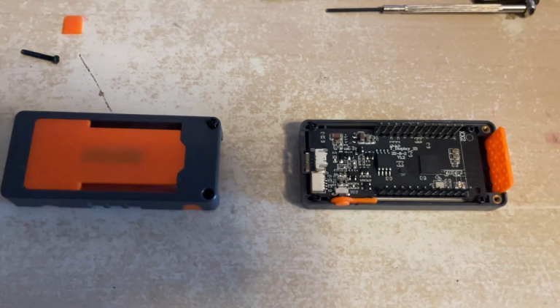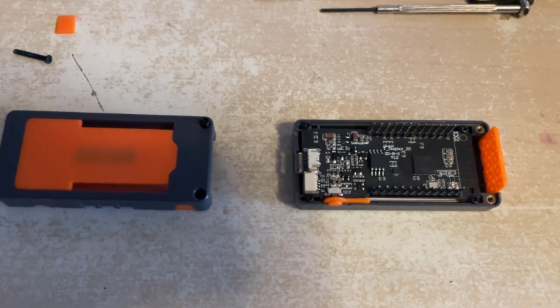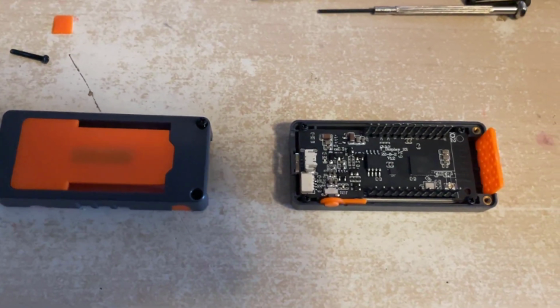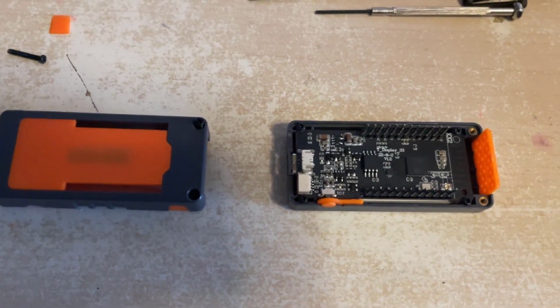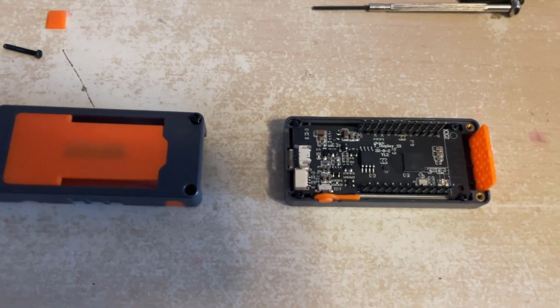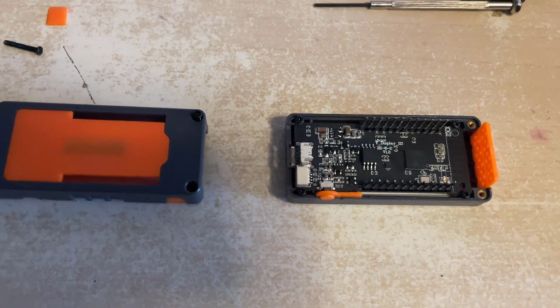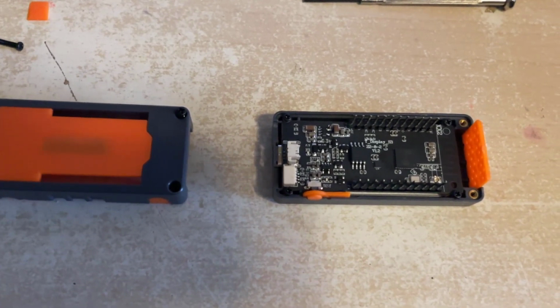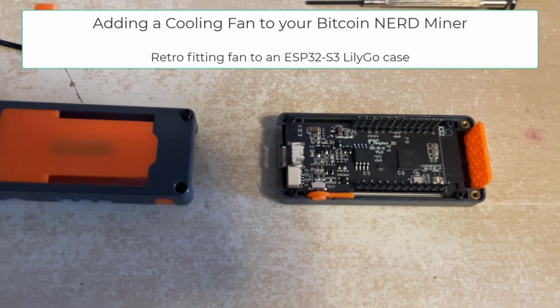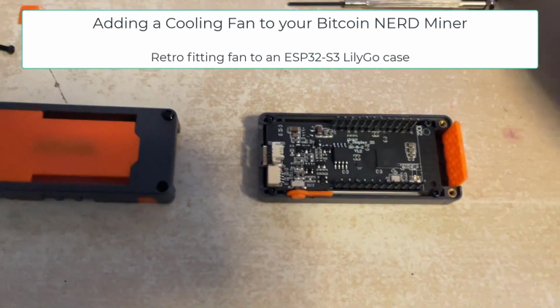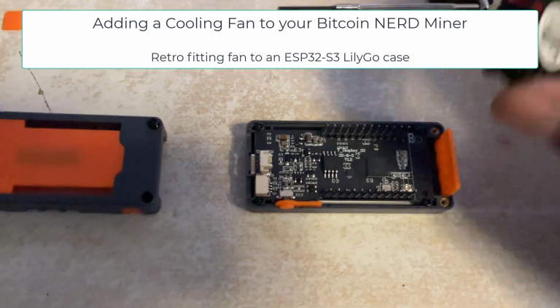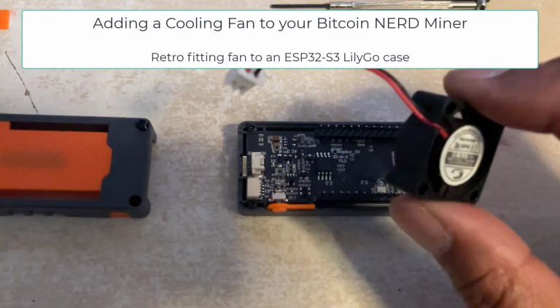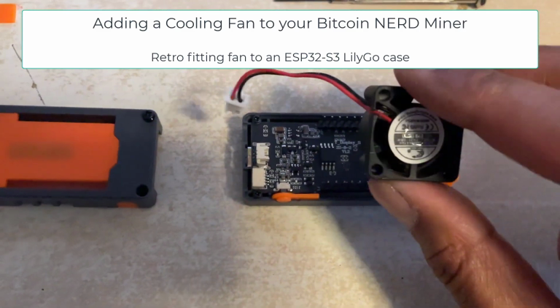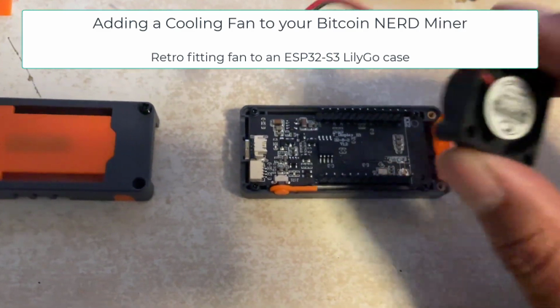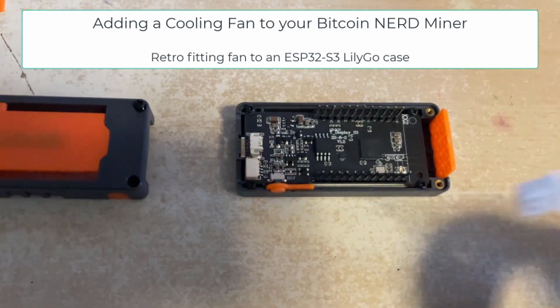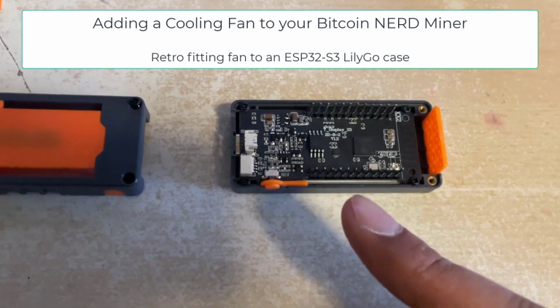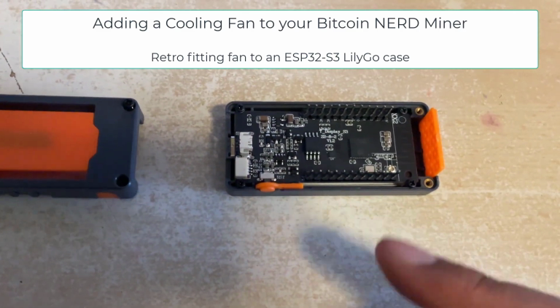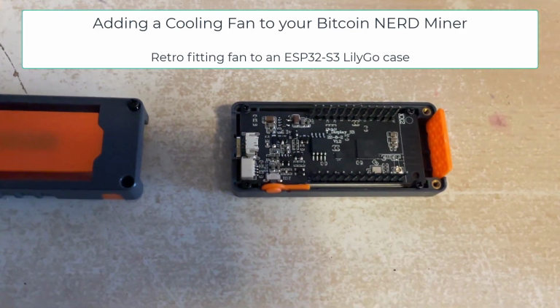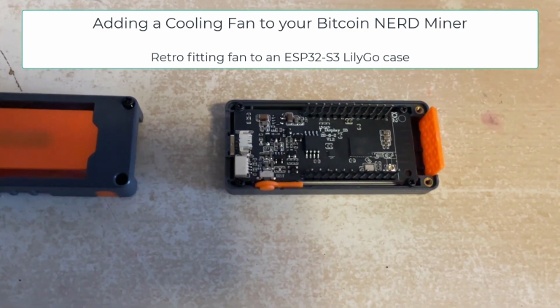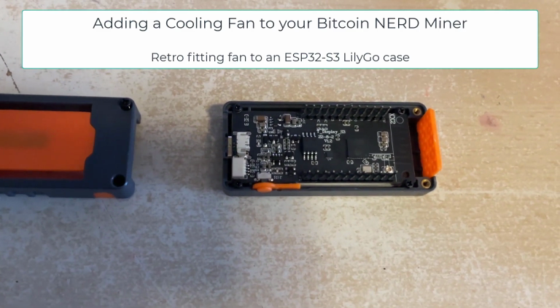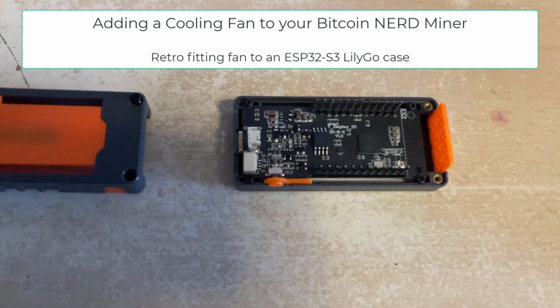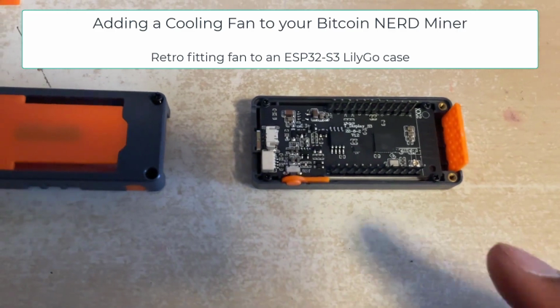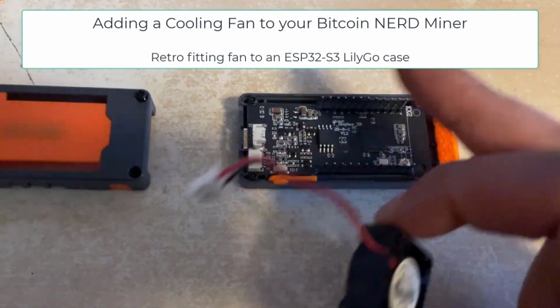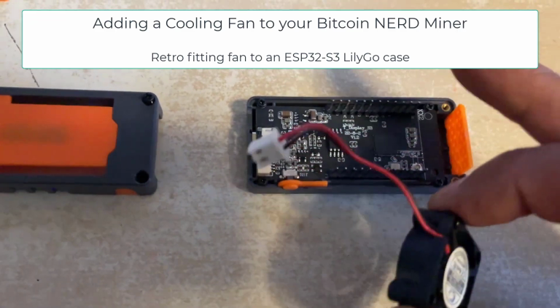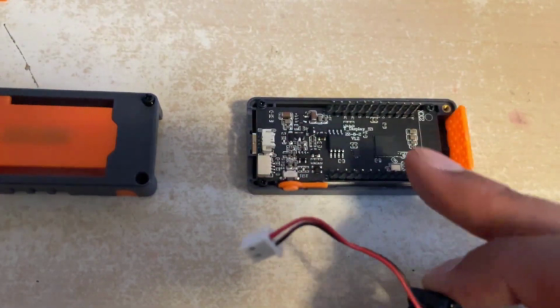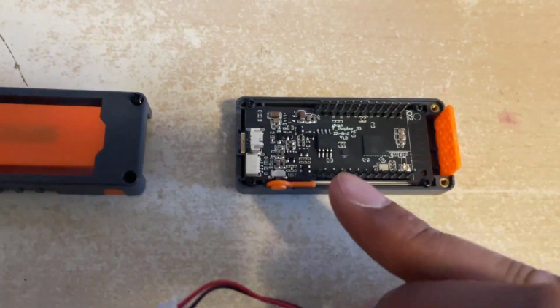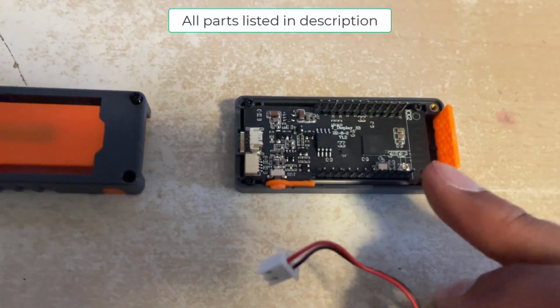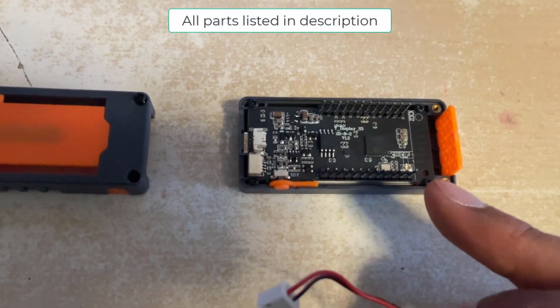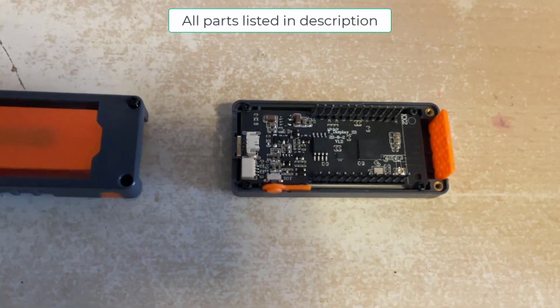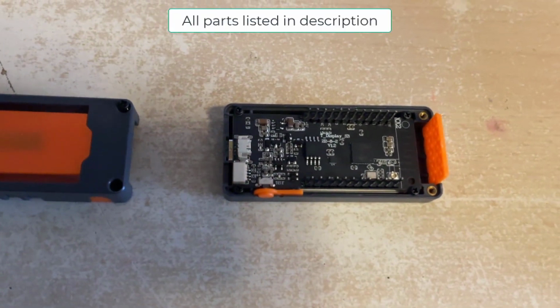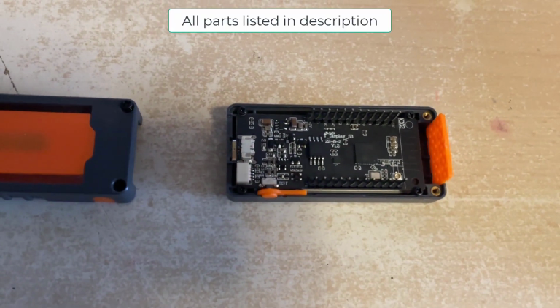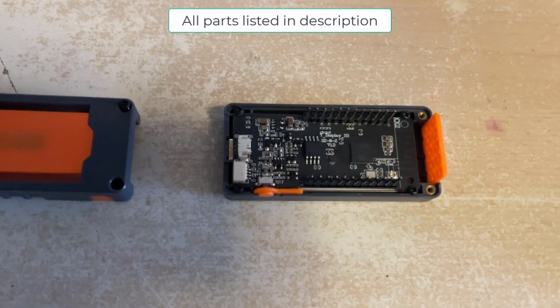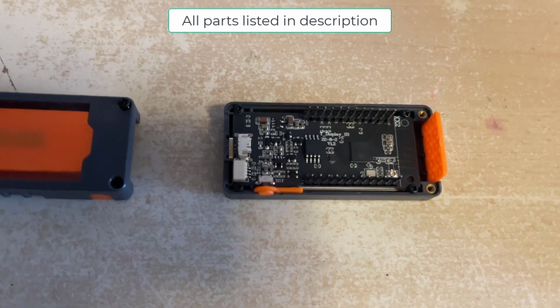Welcome back to another video. In this video I'm going to show you how to fit a small cooling fan like this to your ESP32 S3 display. Sometimes you can find that it gets quite hot when it's in use, especially if you're using it for something like solo bitcoin mining.